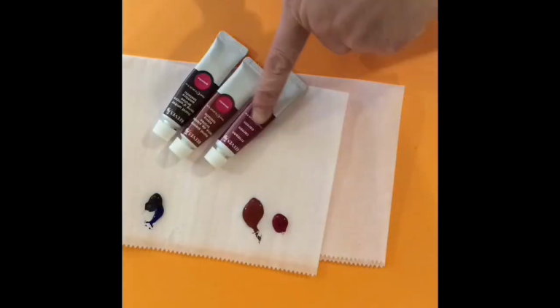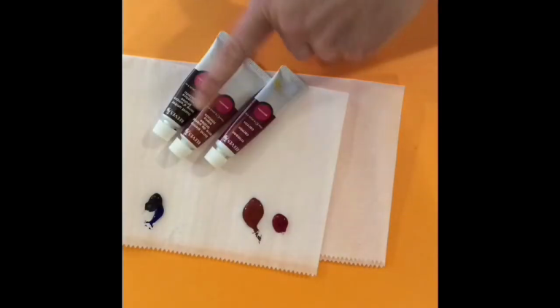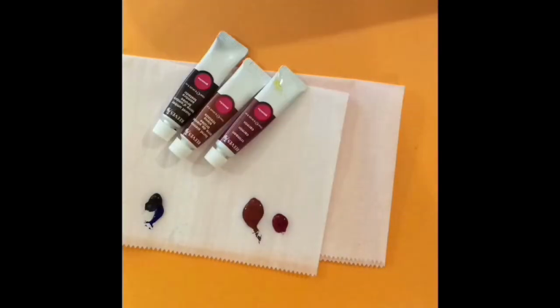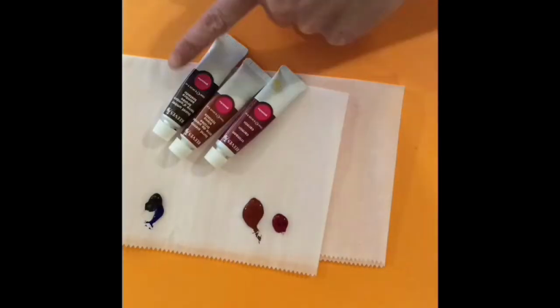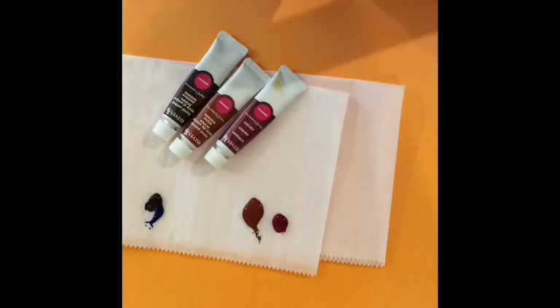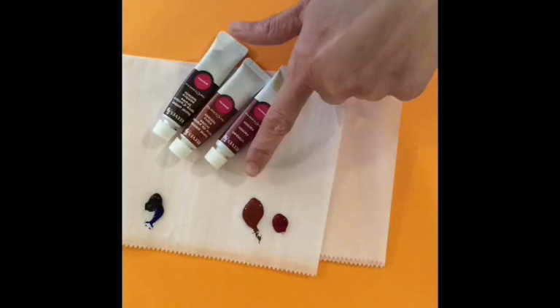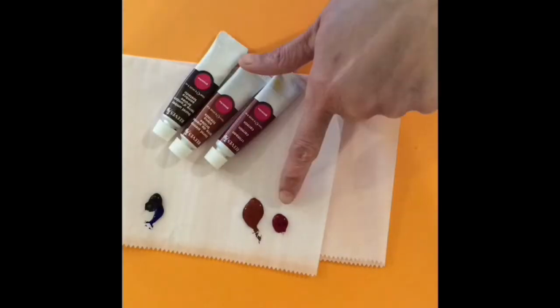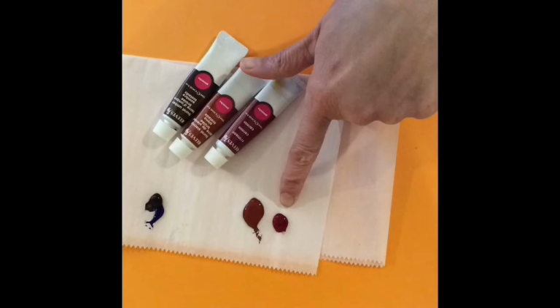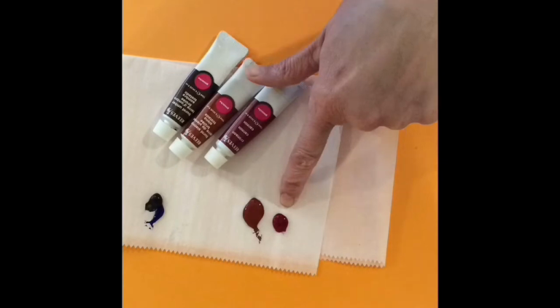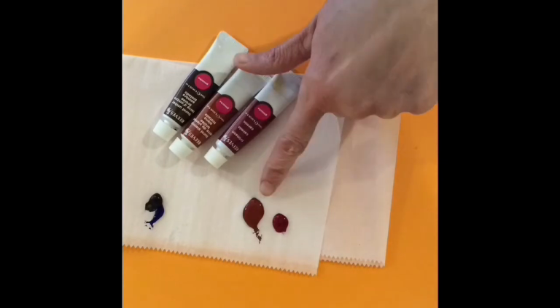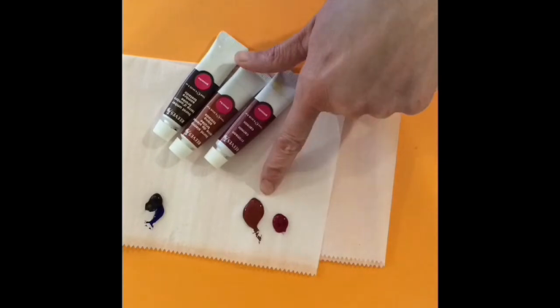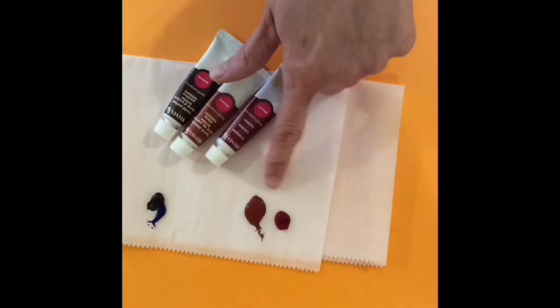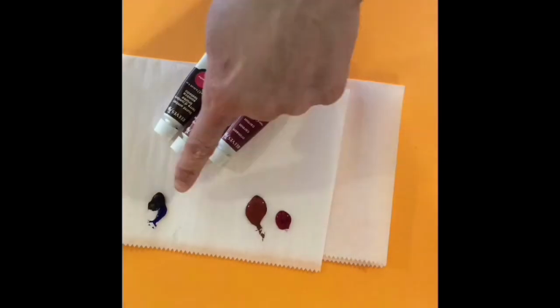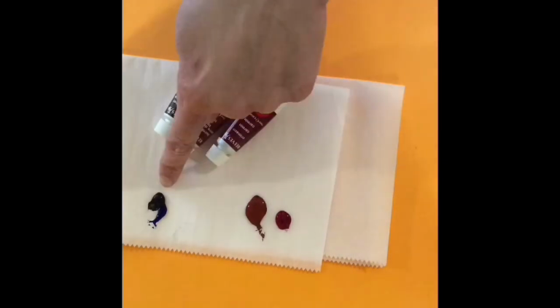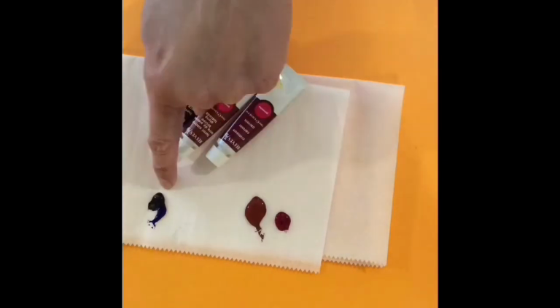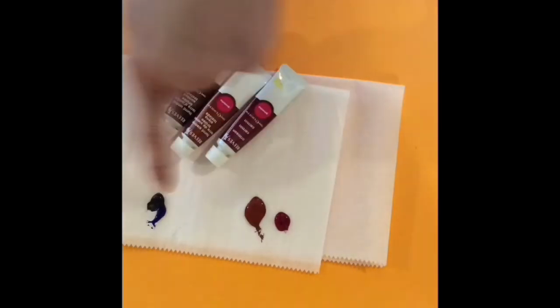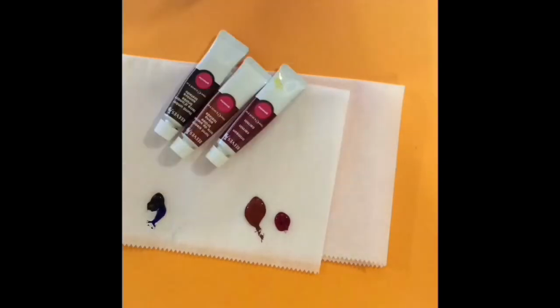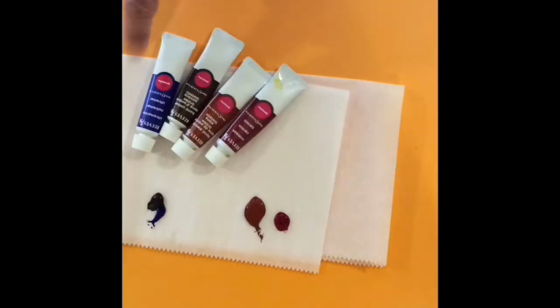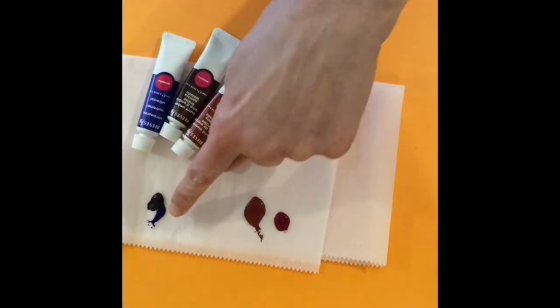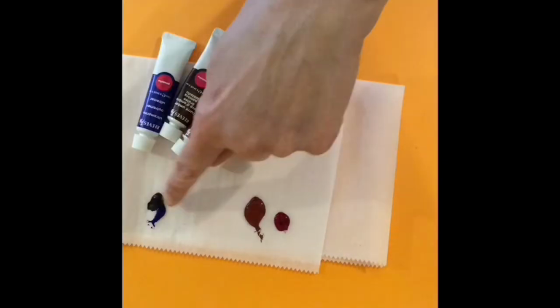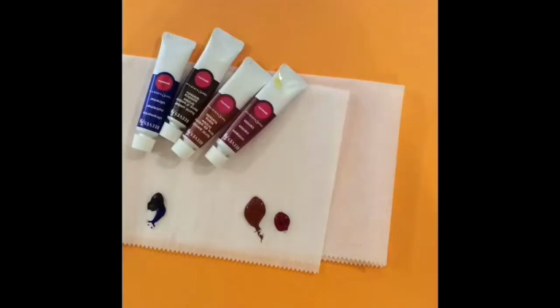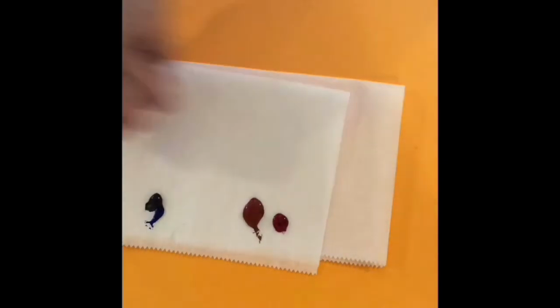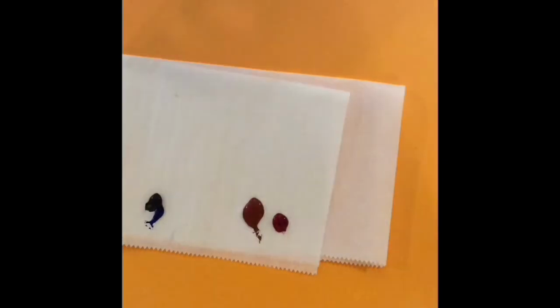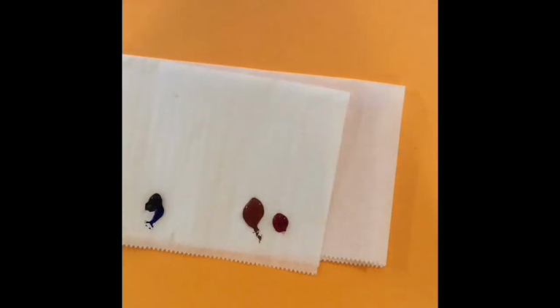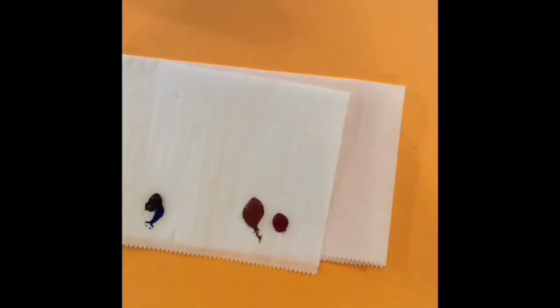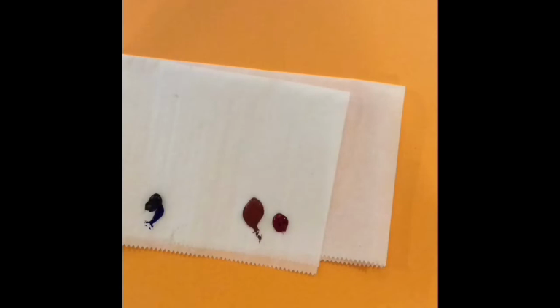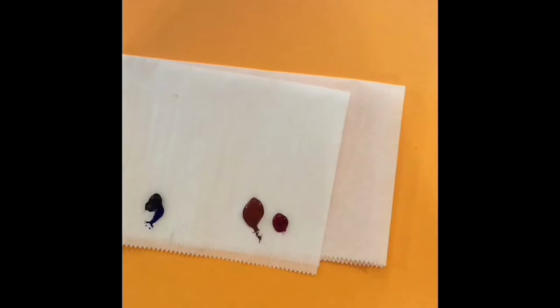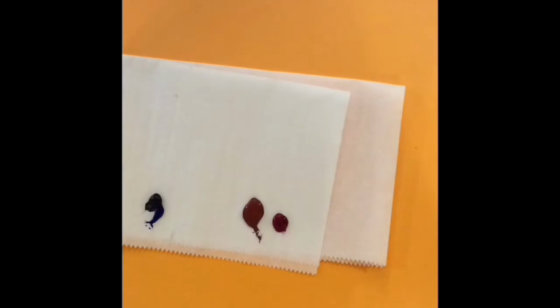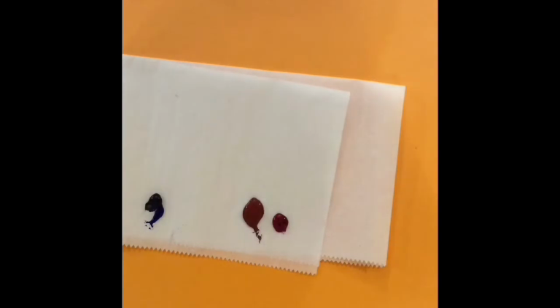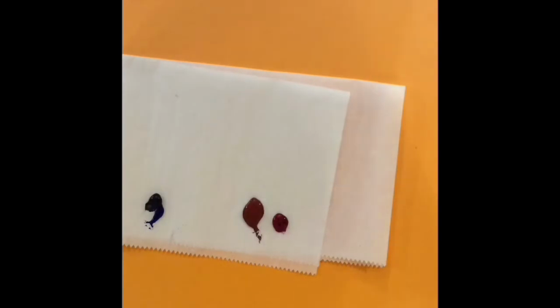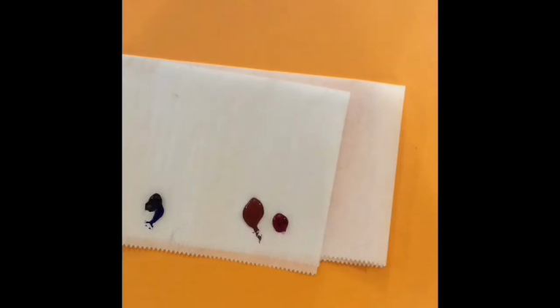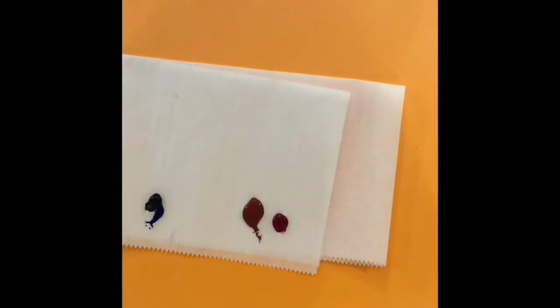I had raw sienna and I had crimson — they were just two medium browns — and I also did my value, my darker shadows, with the ultramarine blue and the dark brown.